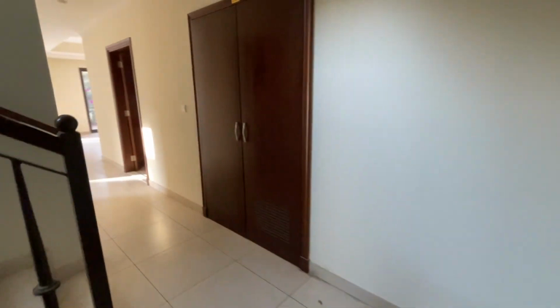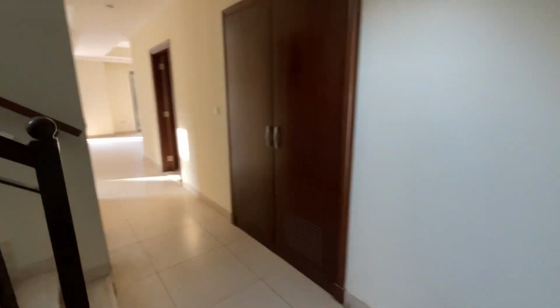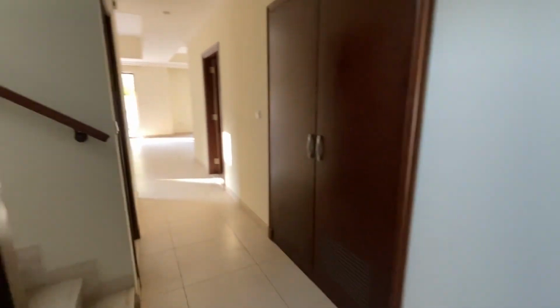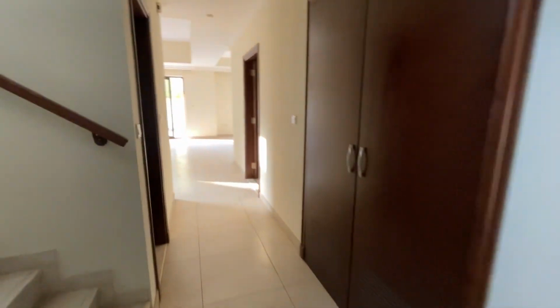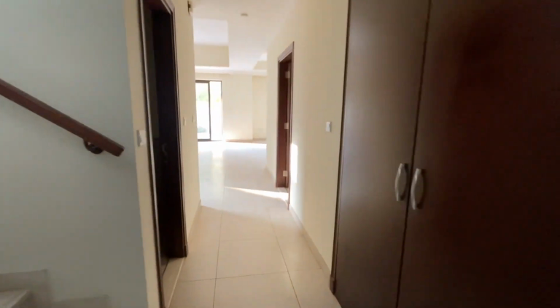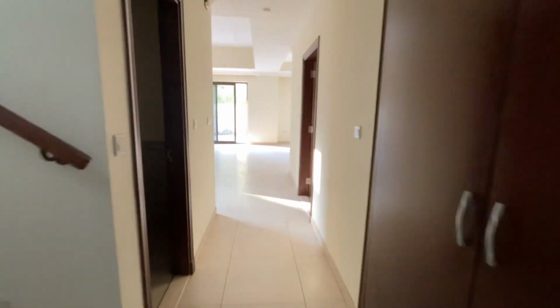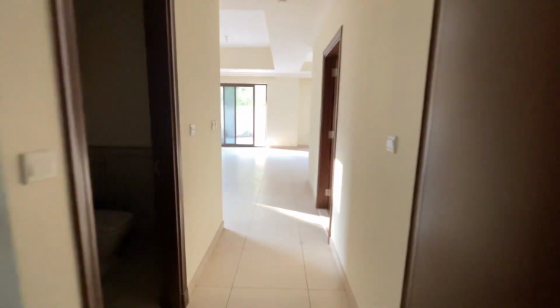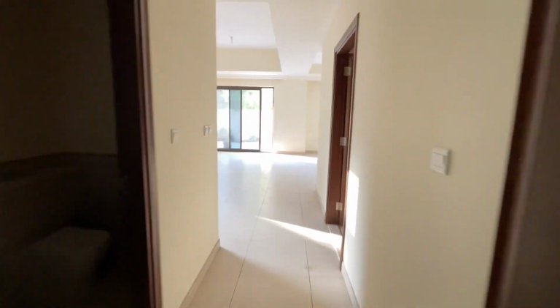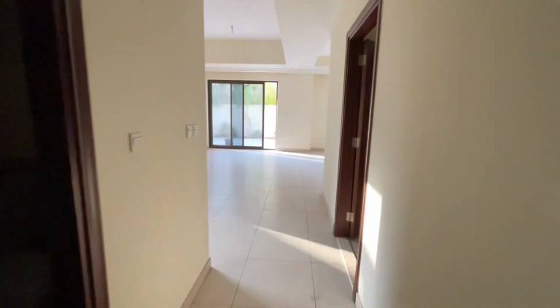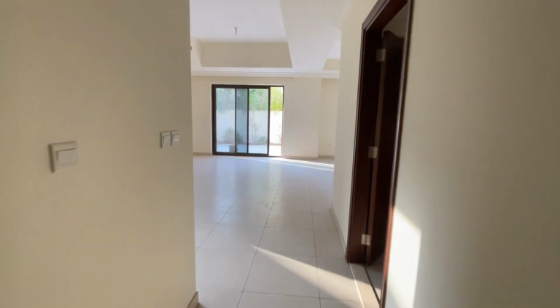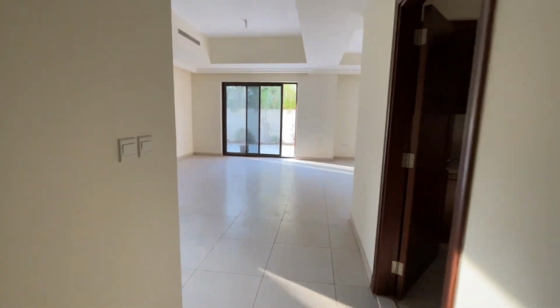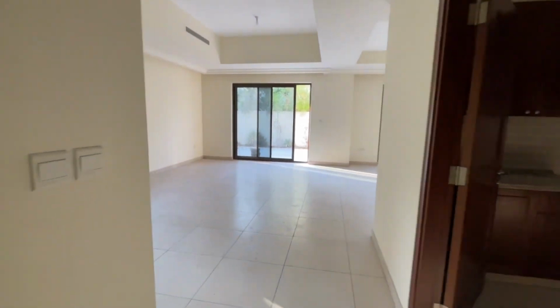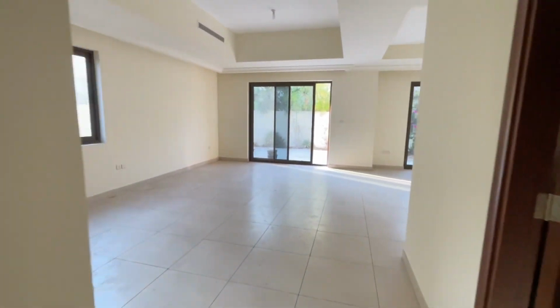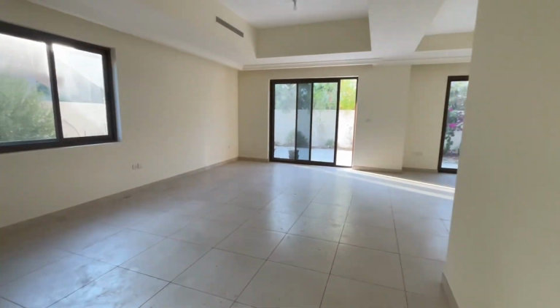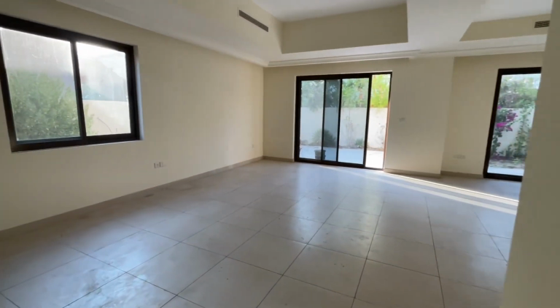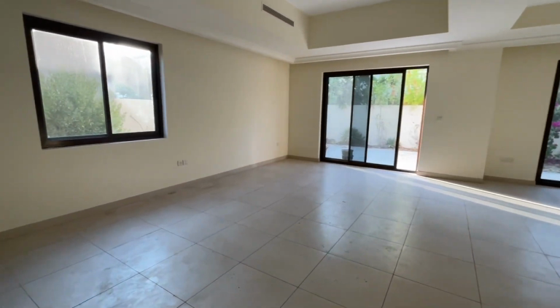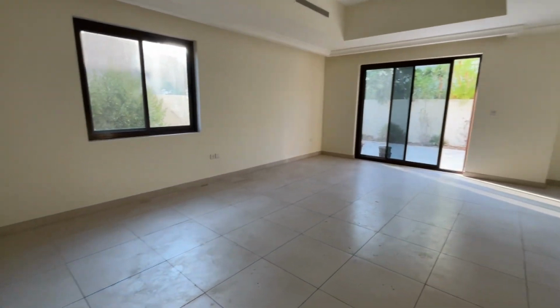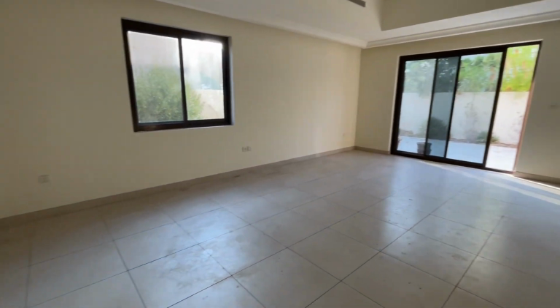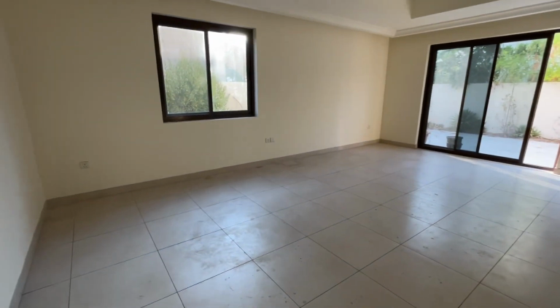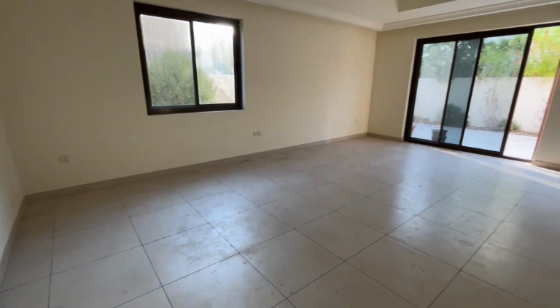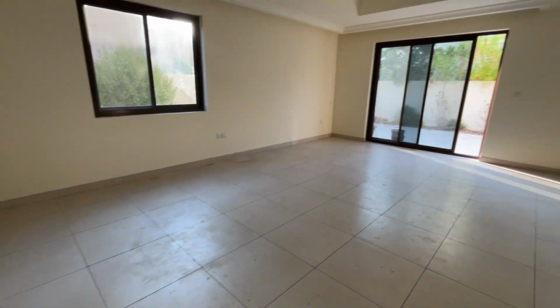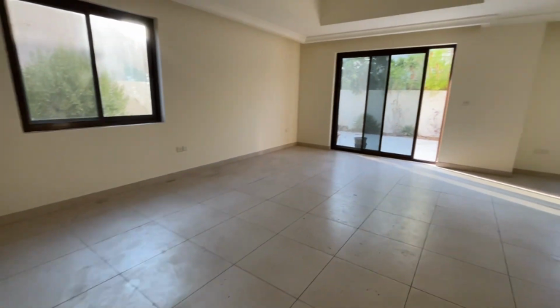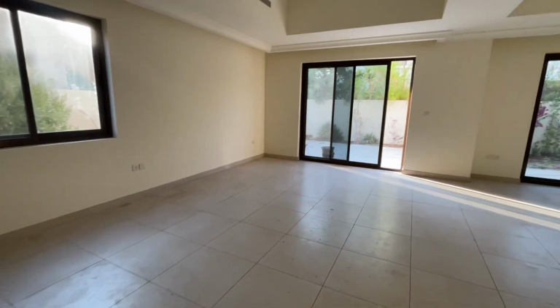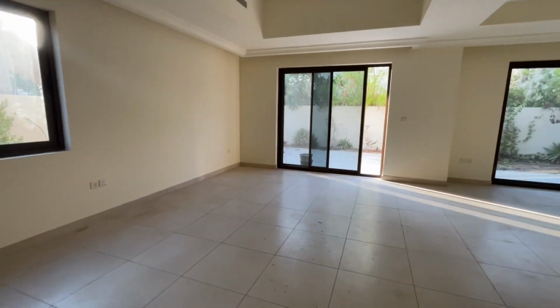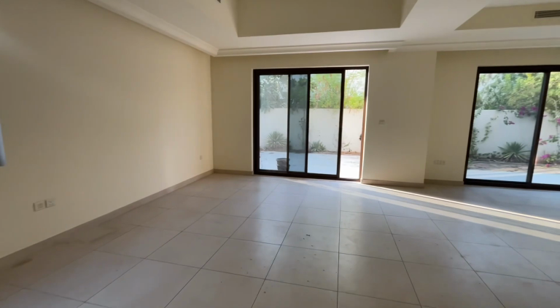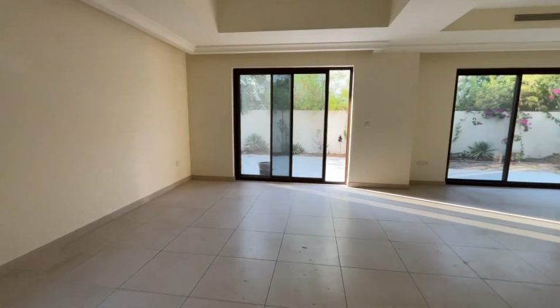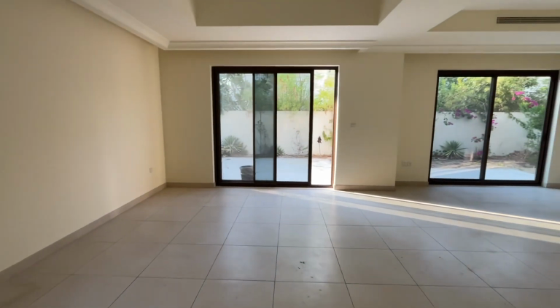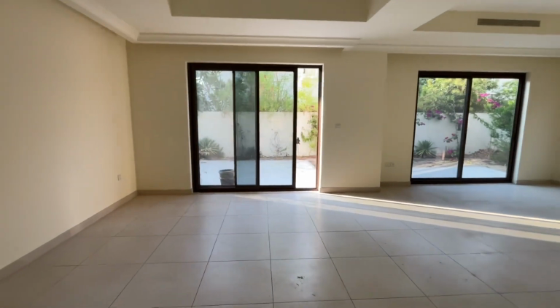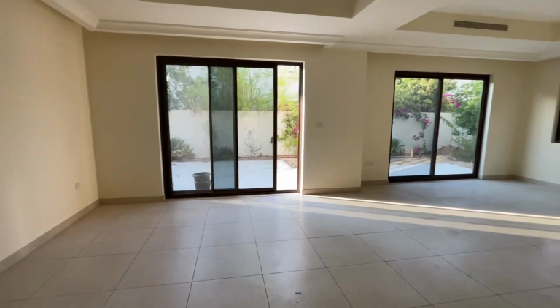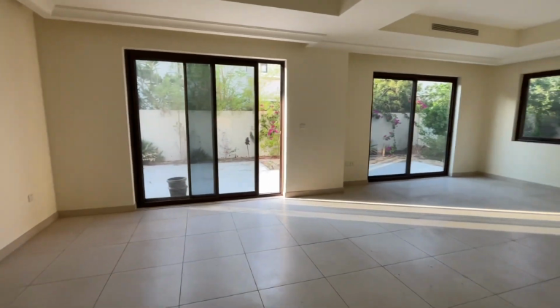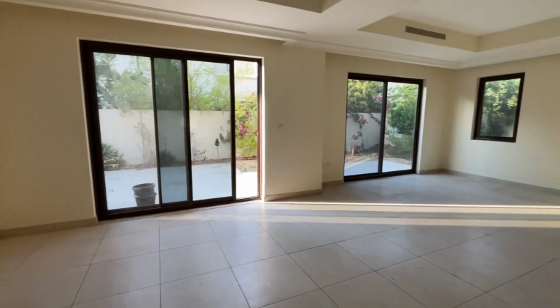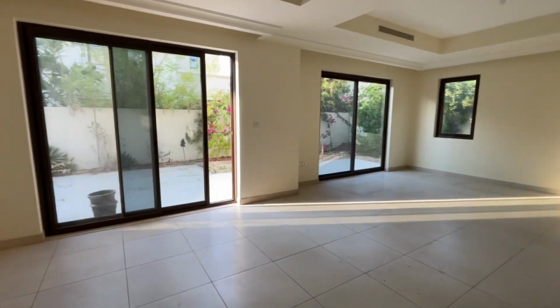As we walk in to the open plan living dining area, great size space, lots of windows and two sets of sliding doors to the outside.